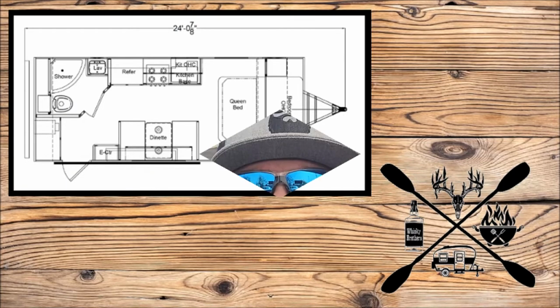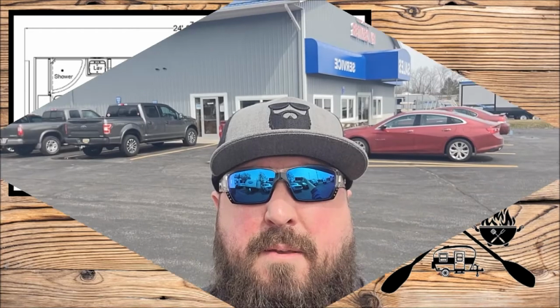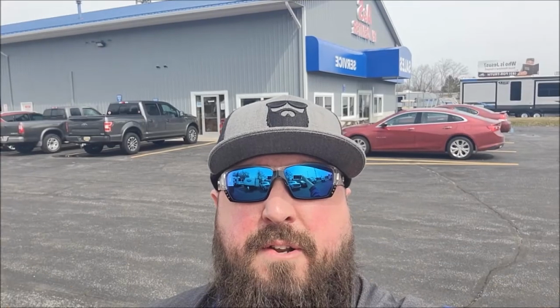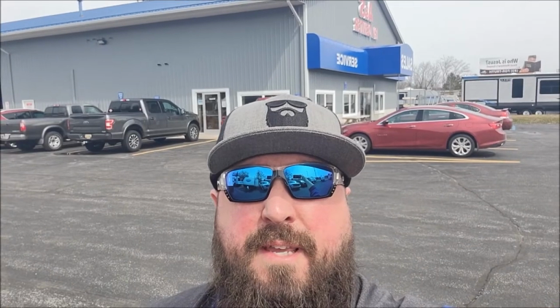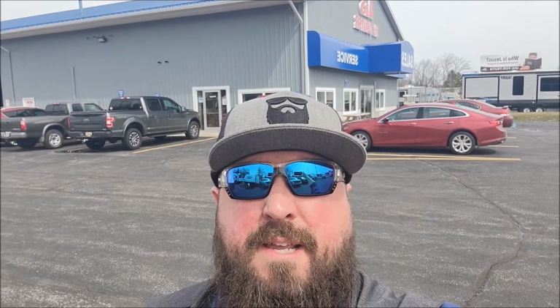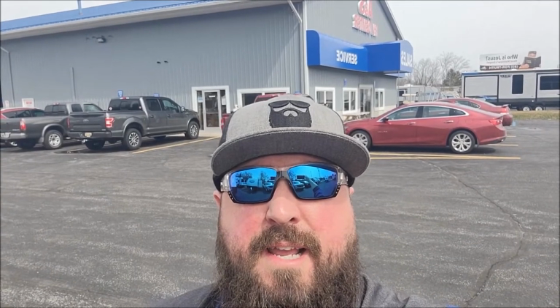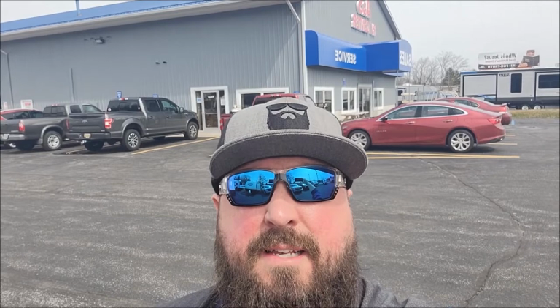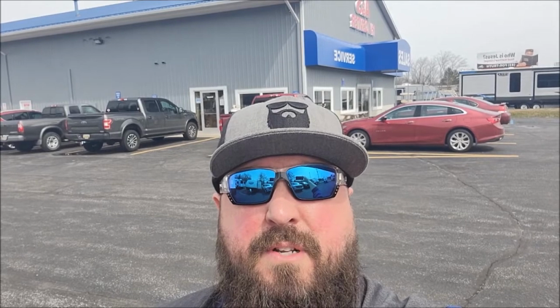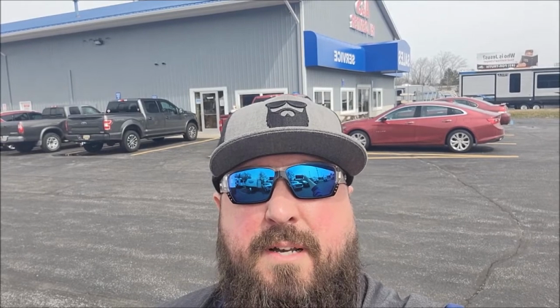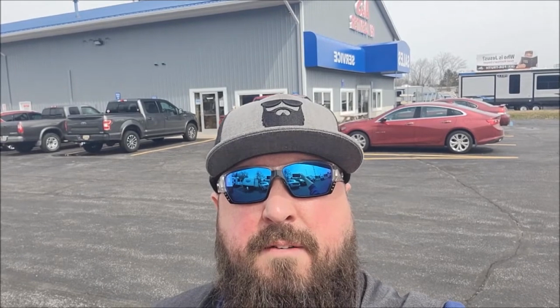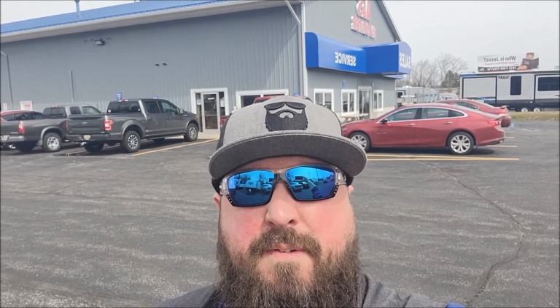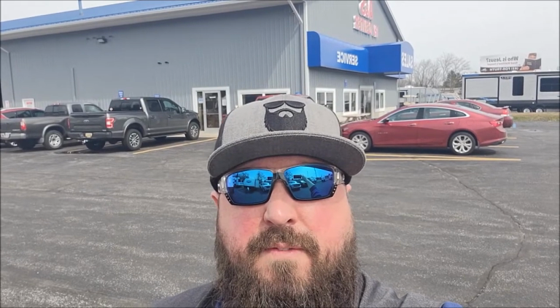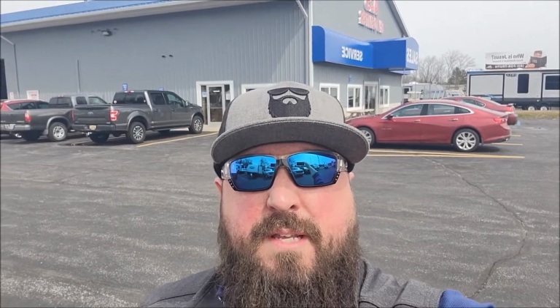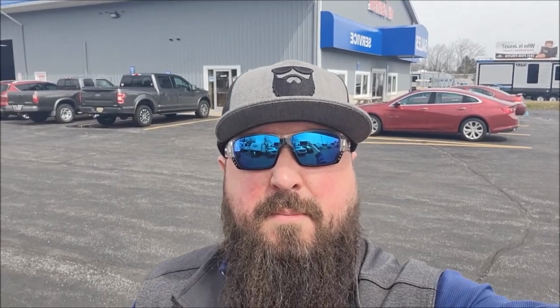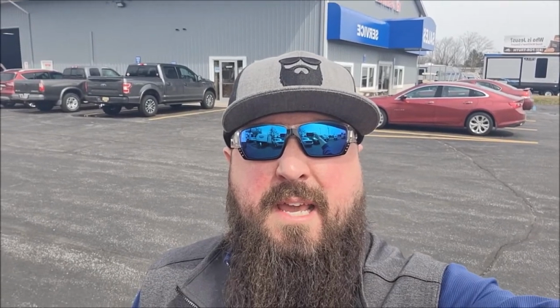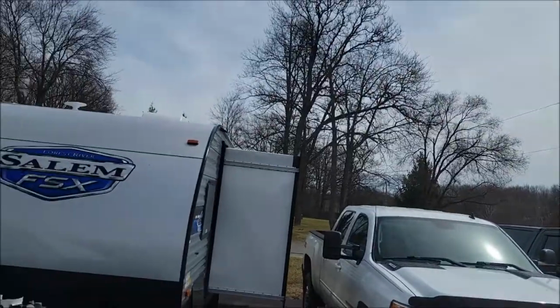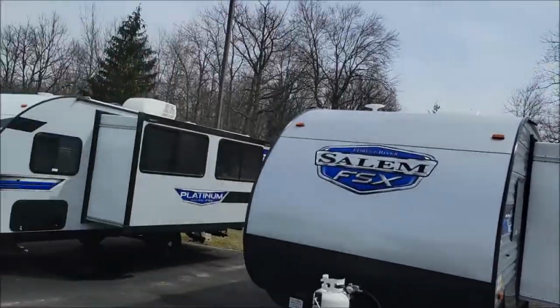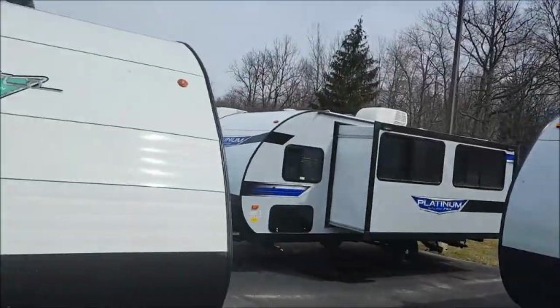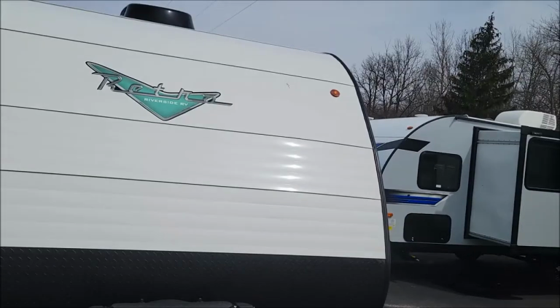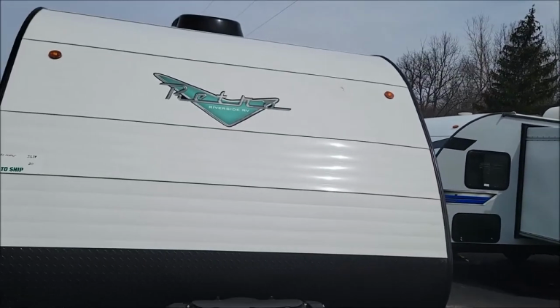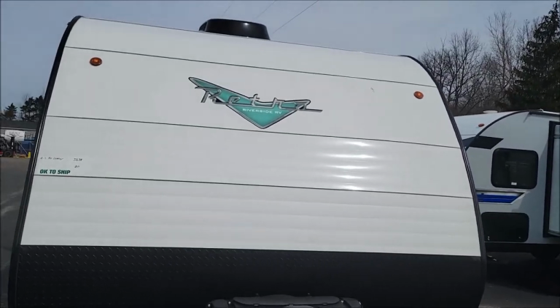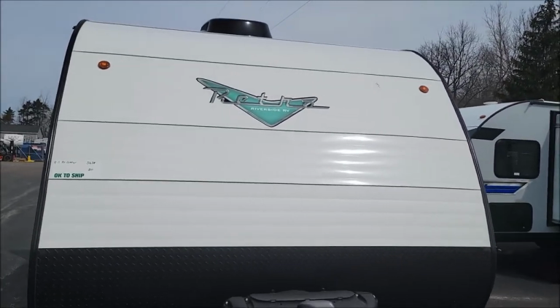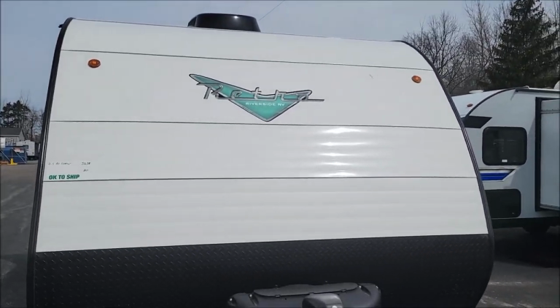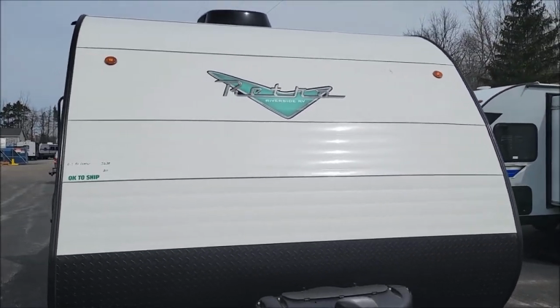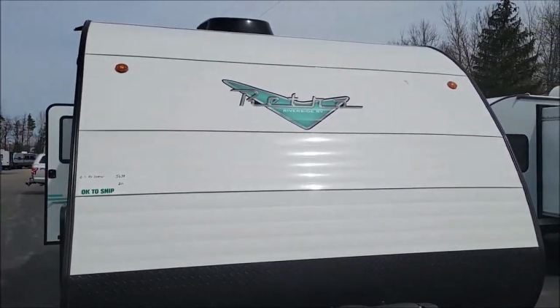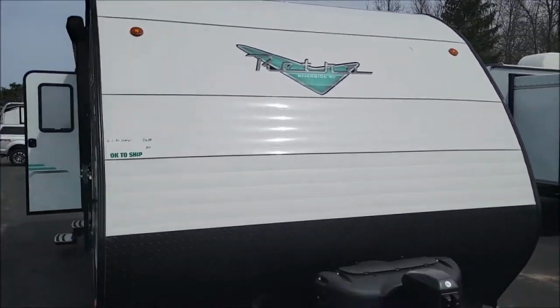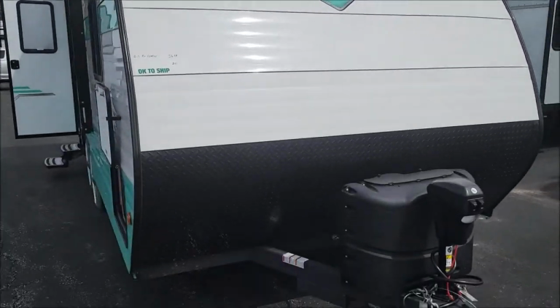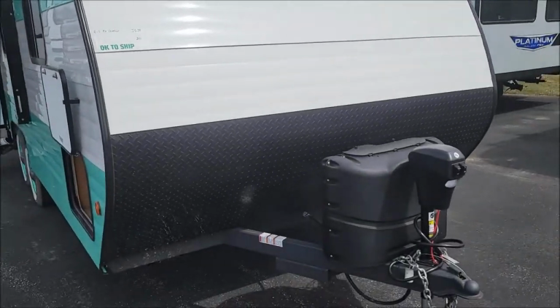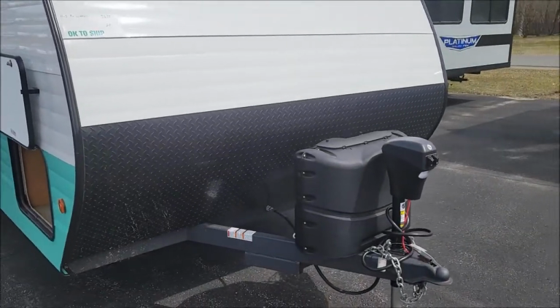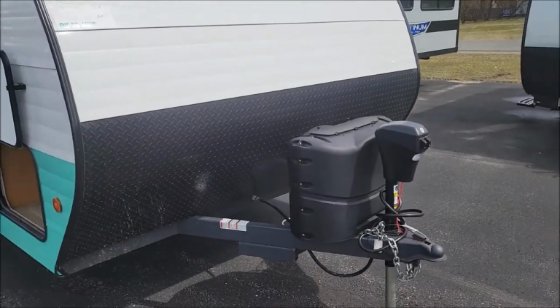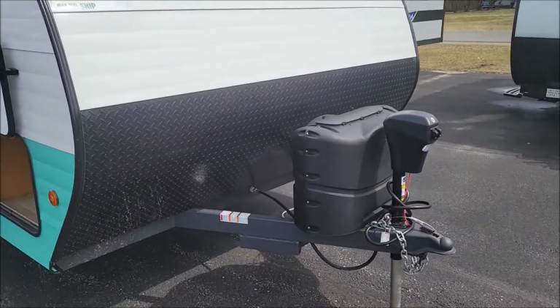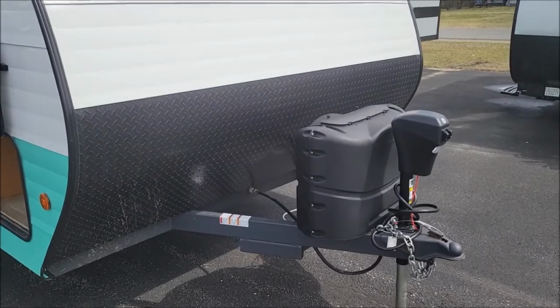Mike the bearded RV guy here at A&S. We're going to do a fun video of a unit that just came in today. This is a Retro 2022 model 211.